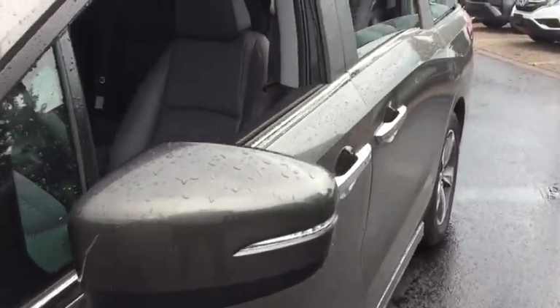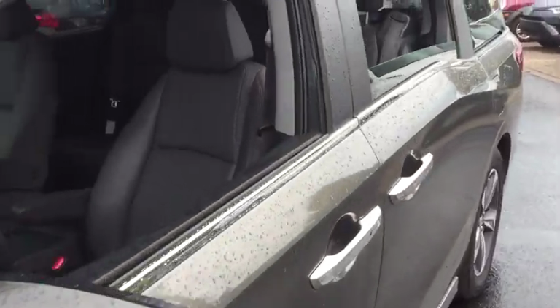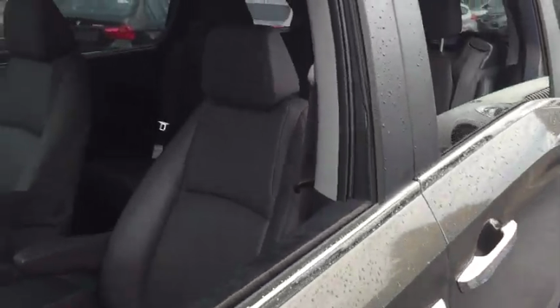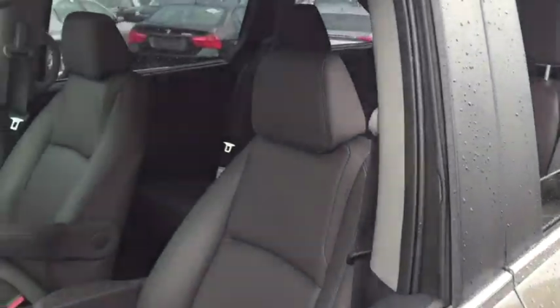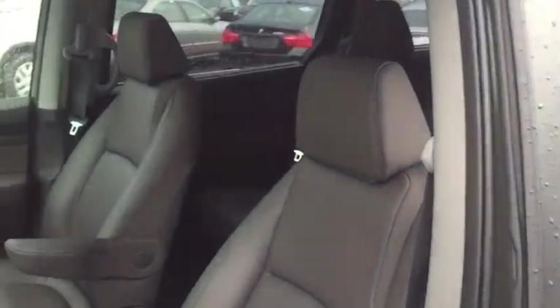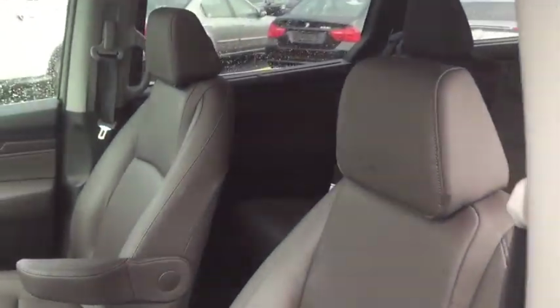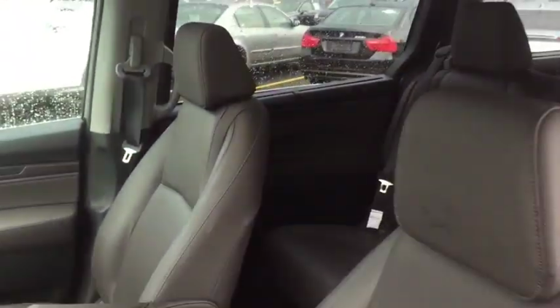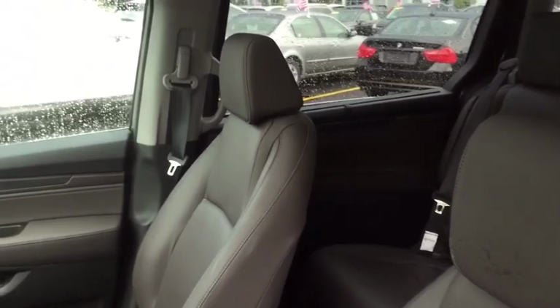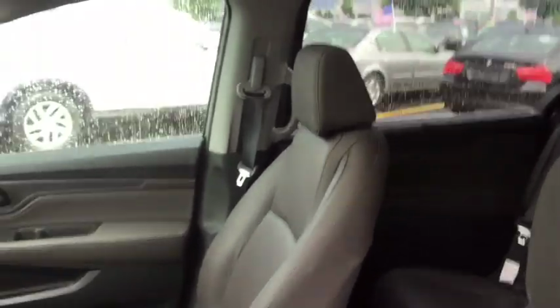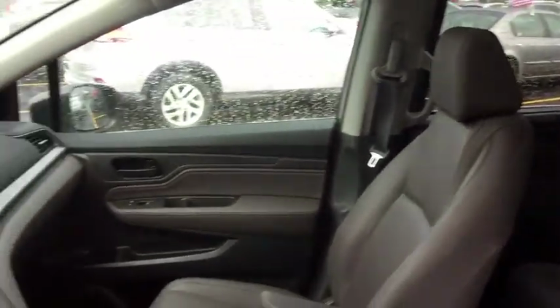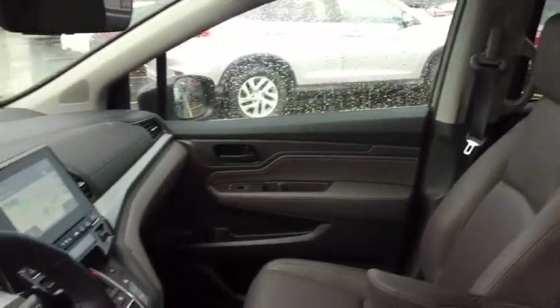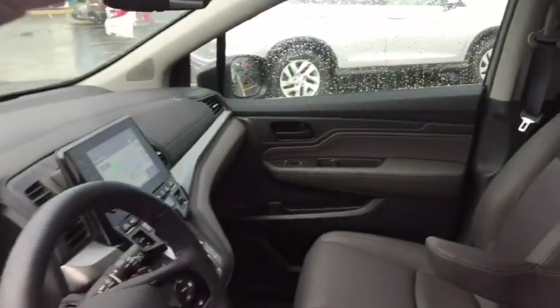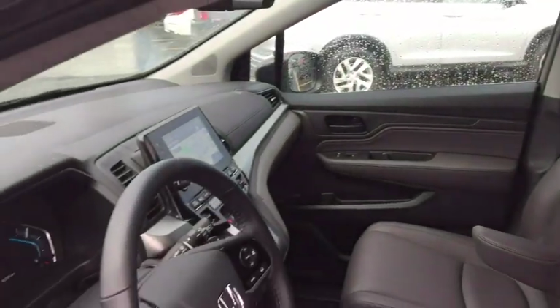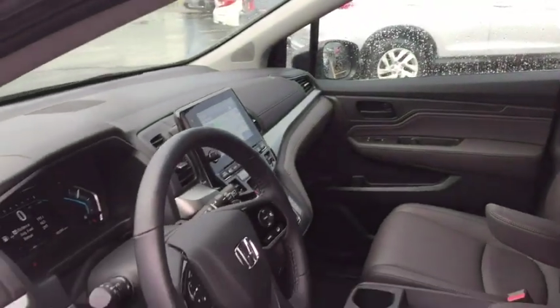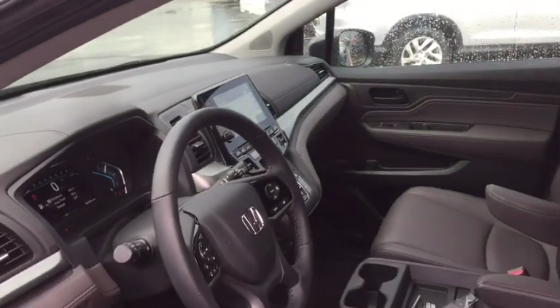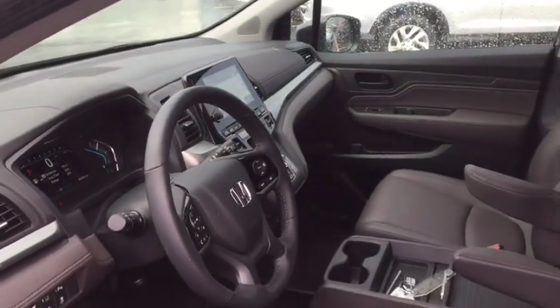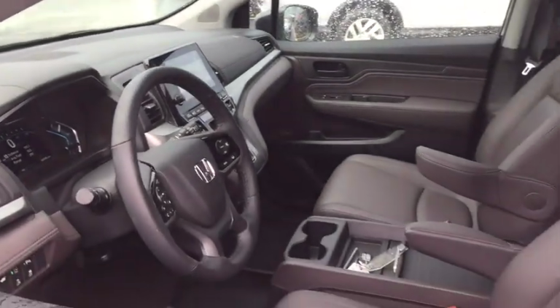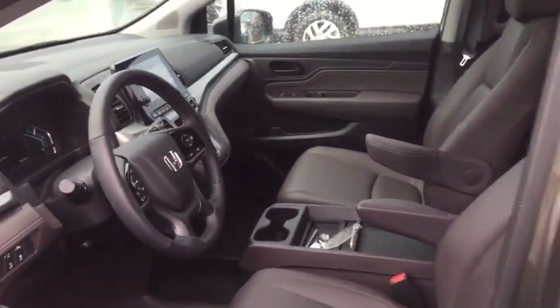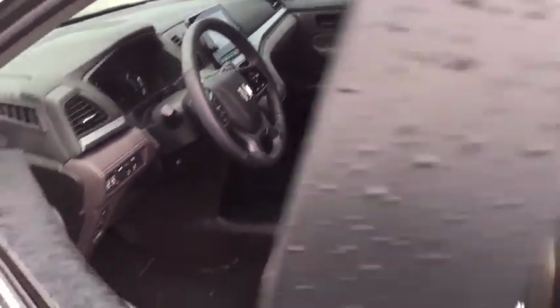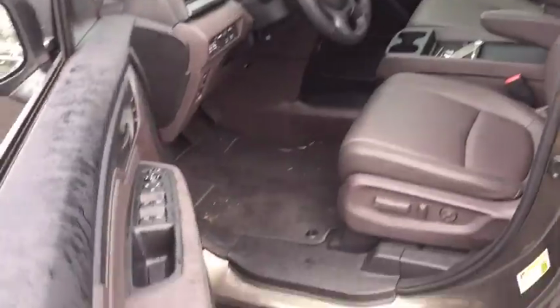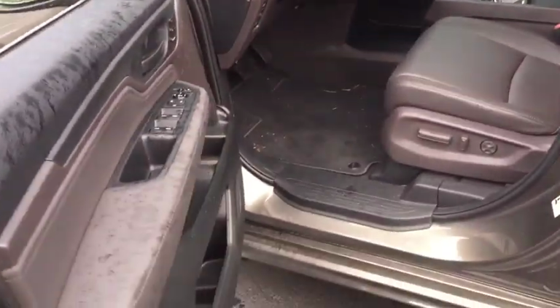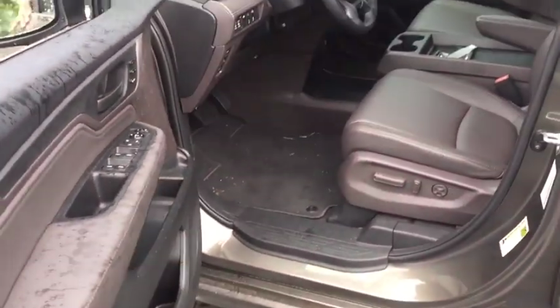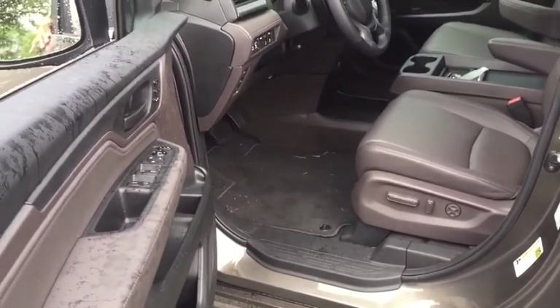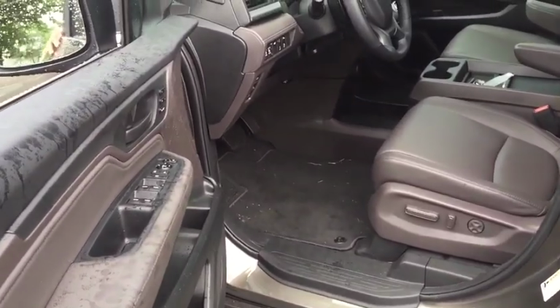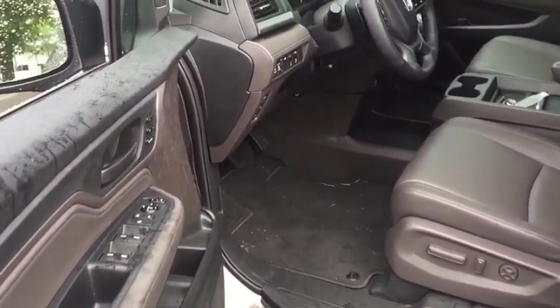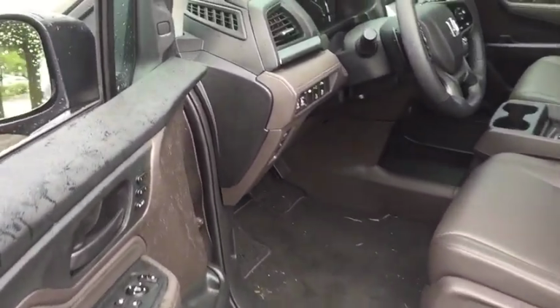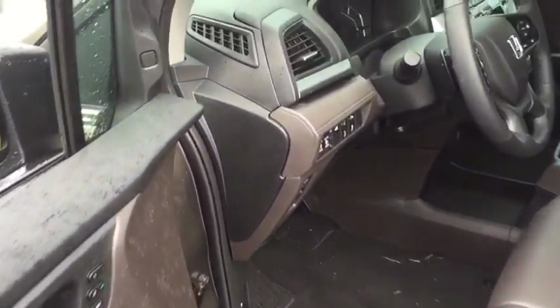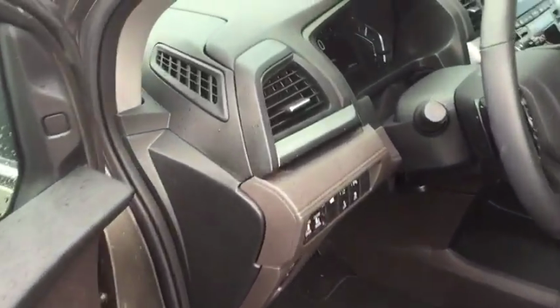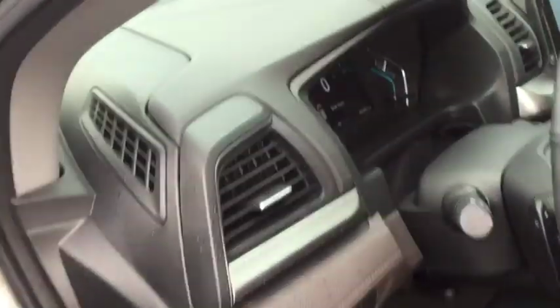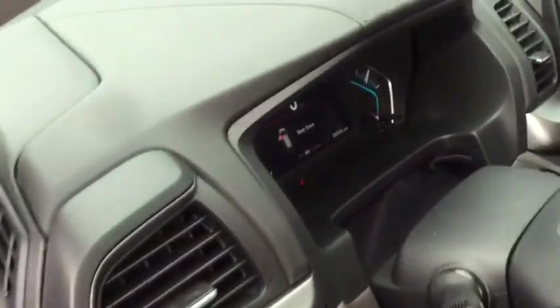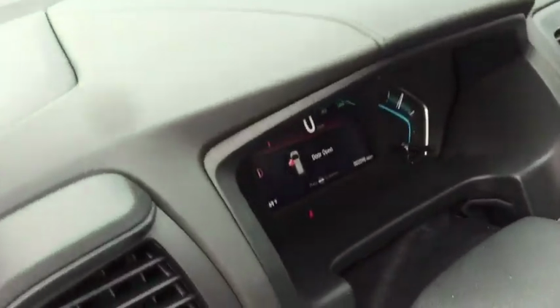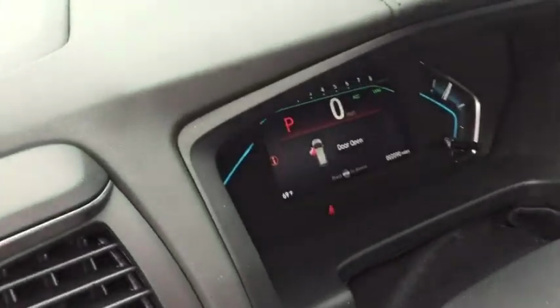Navigation system, power liftgate, steering wheel audio control, backup camera, heated seat, traction control, power passenger seat, Bluetooth, dual airbags, leather-wrapped steering wheel.